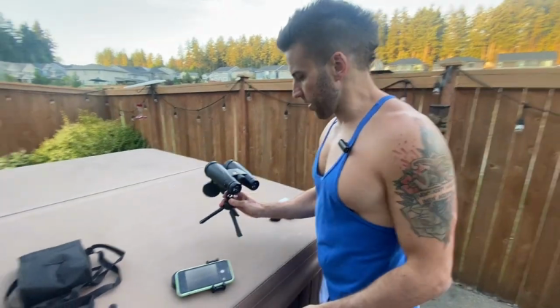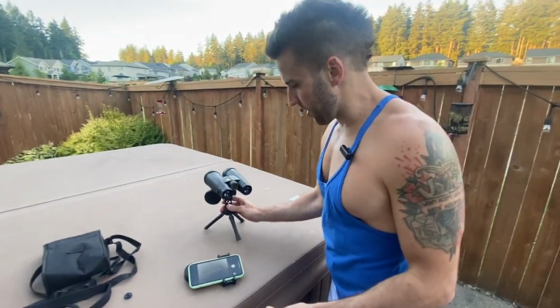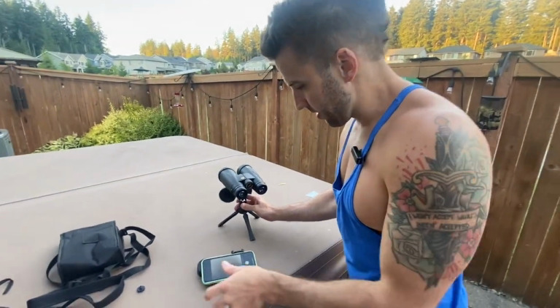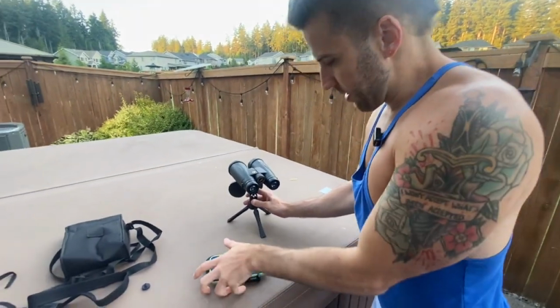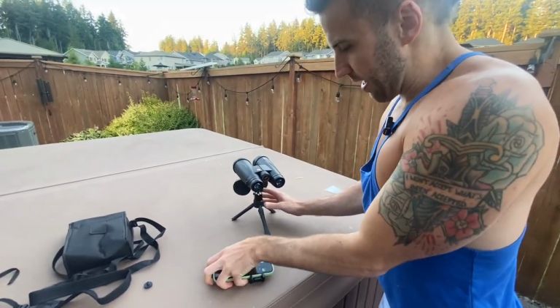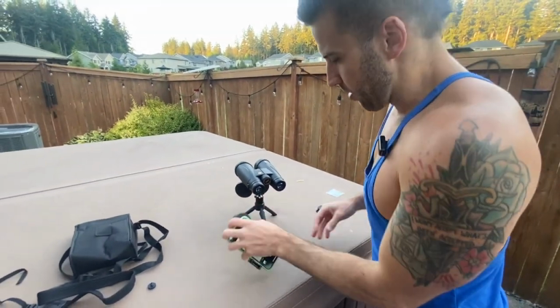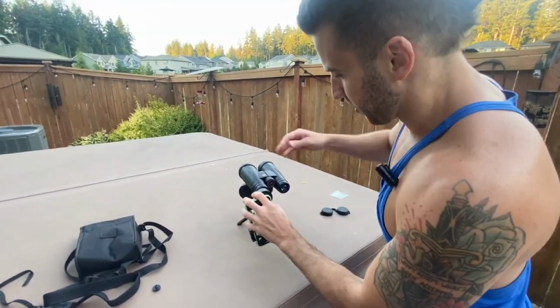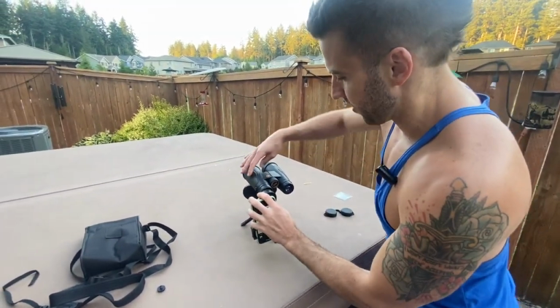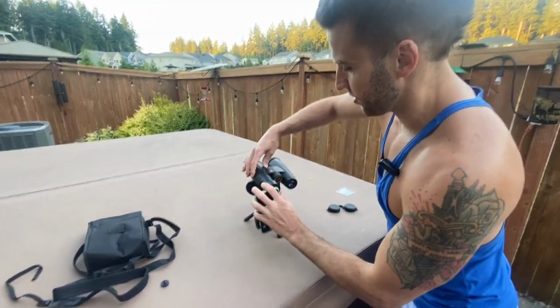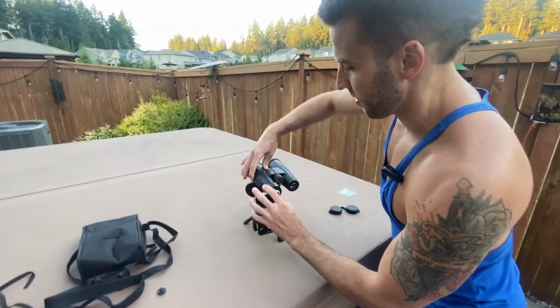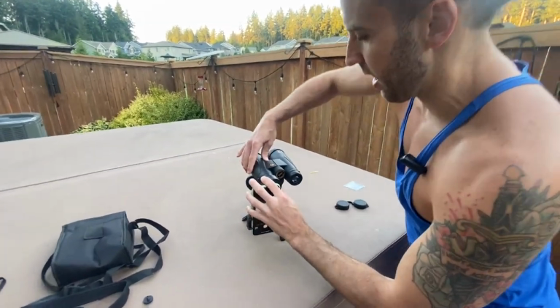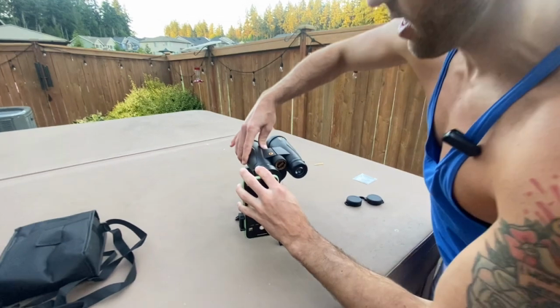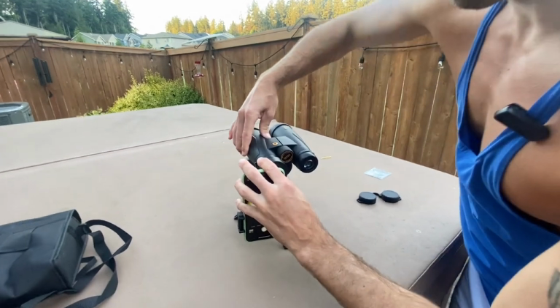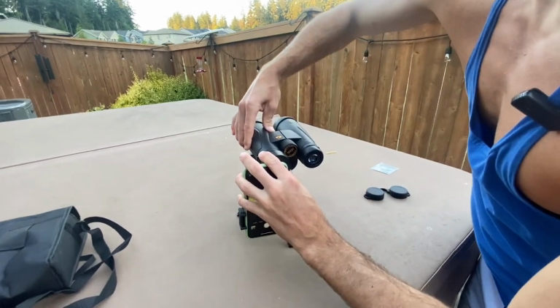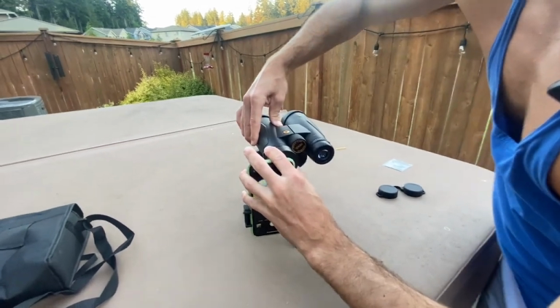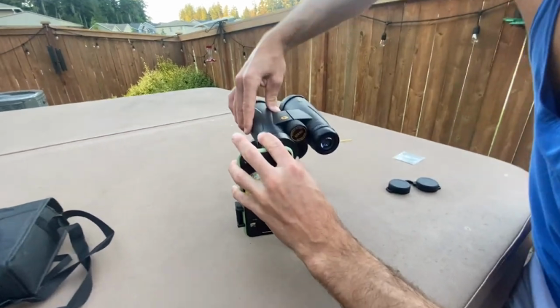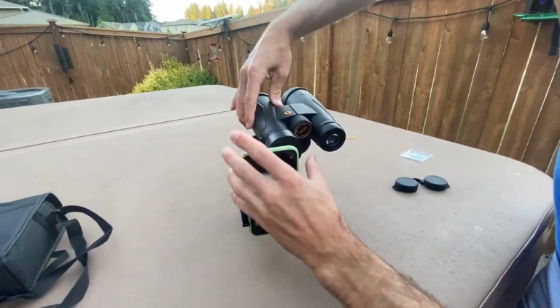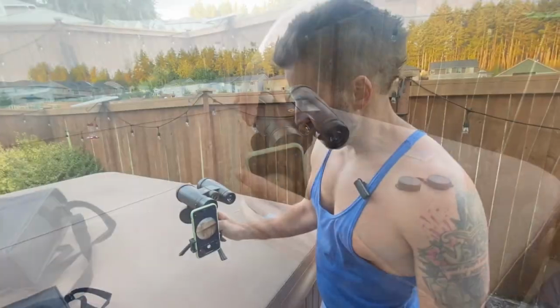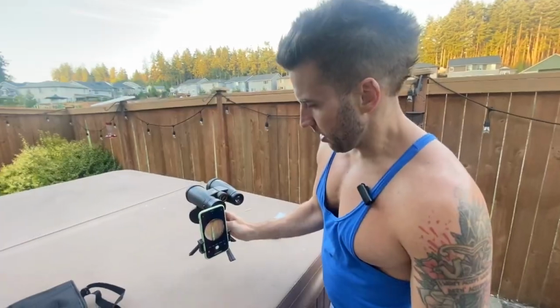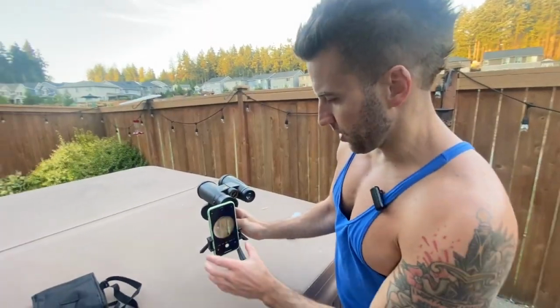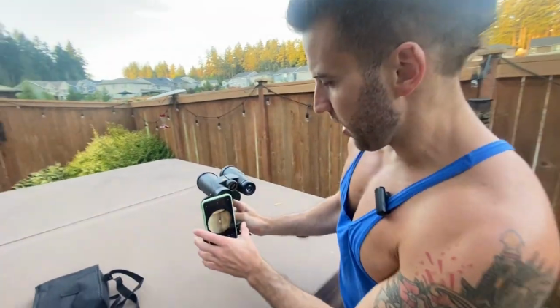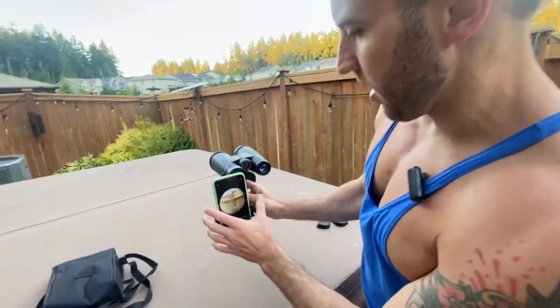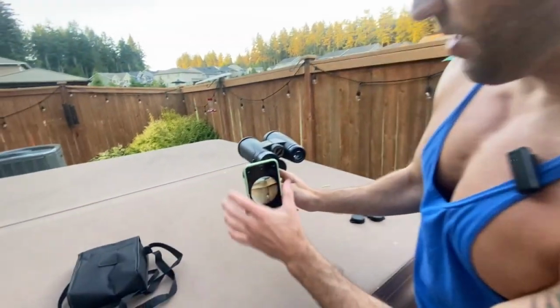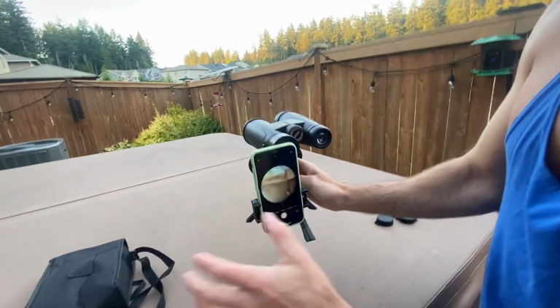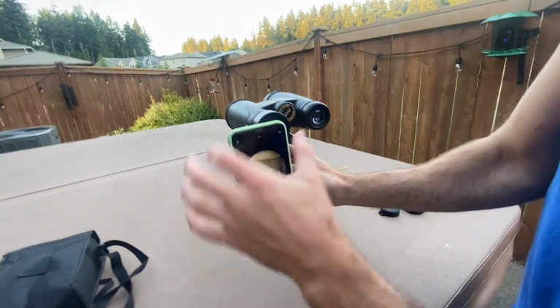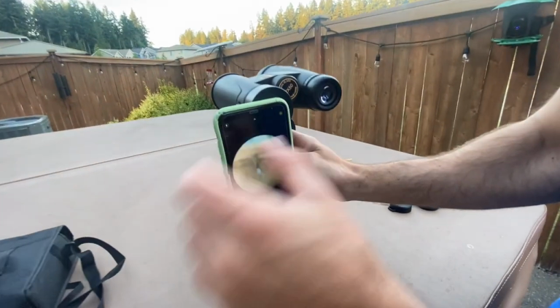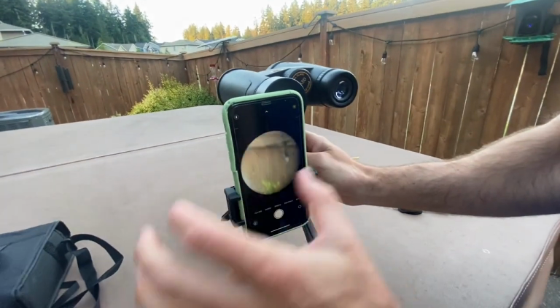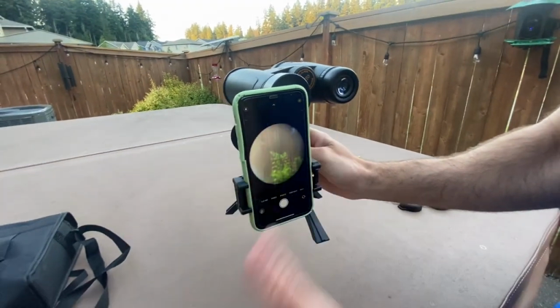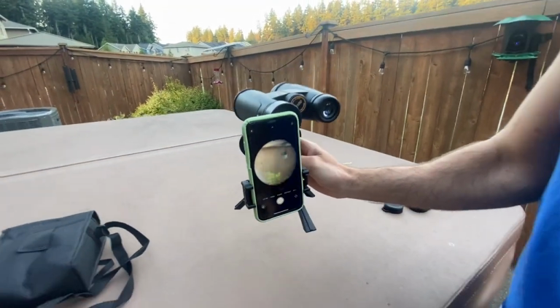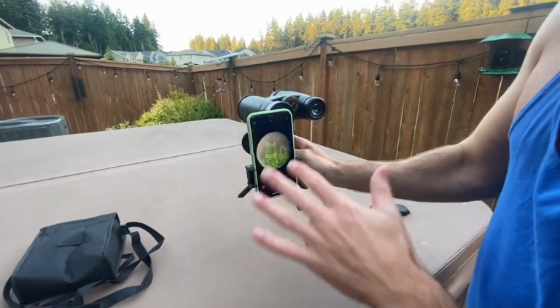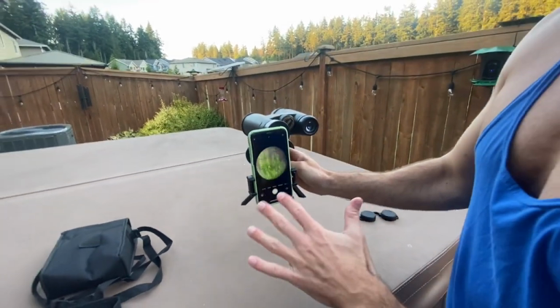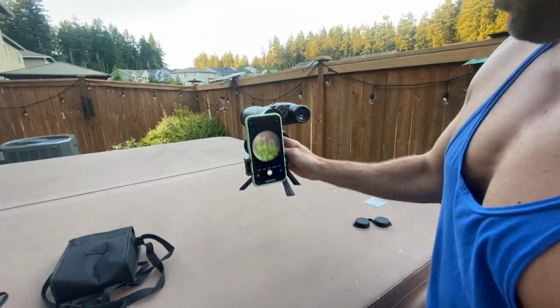We're going to come over here and fit this in through here like so, then screw that piece in to where the piece was that I just unscrewed. So that piece is on. Now we'll hook the phone up to one of the eye areas. We're good to go here — if you need to adjust it, you can just move the camera around a little bit.